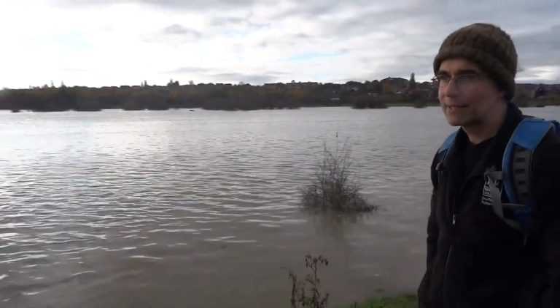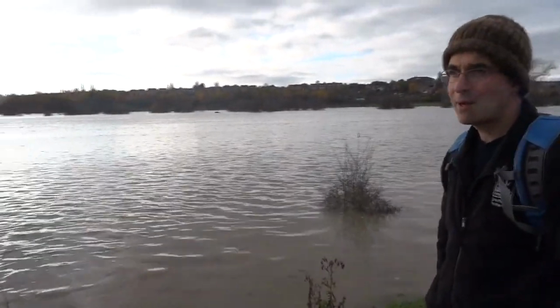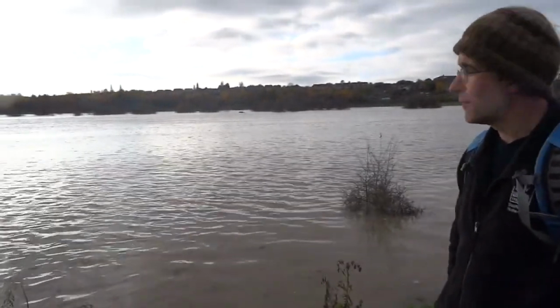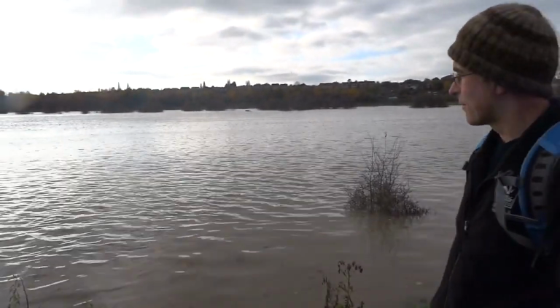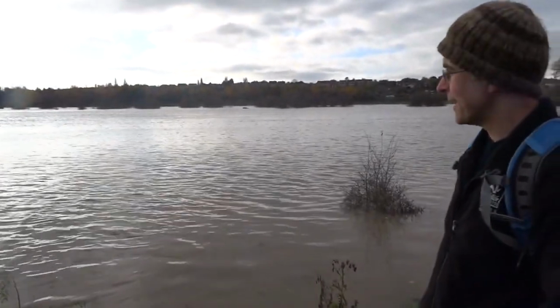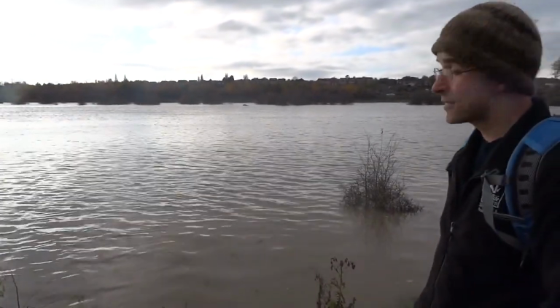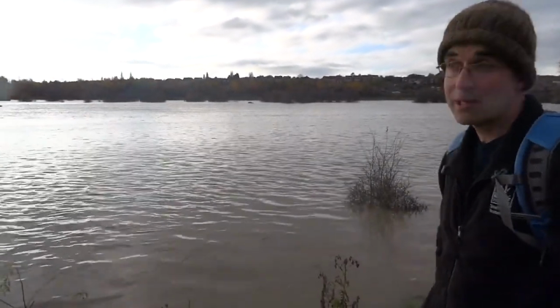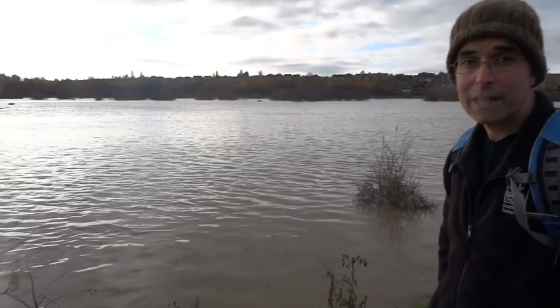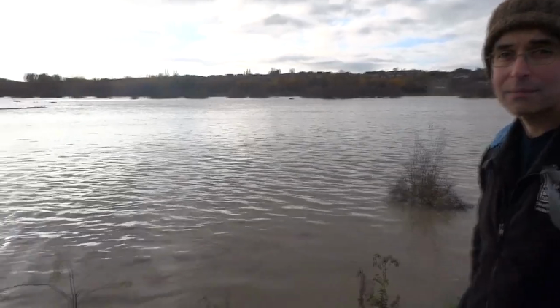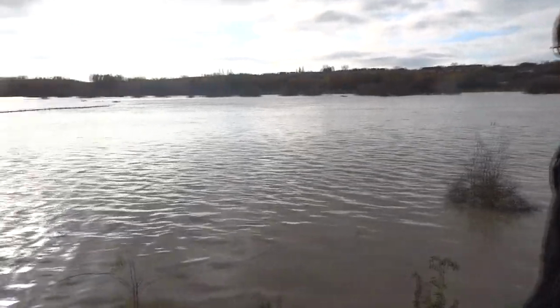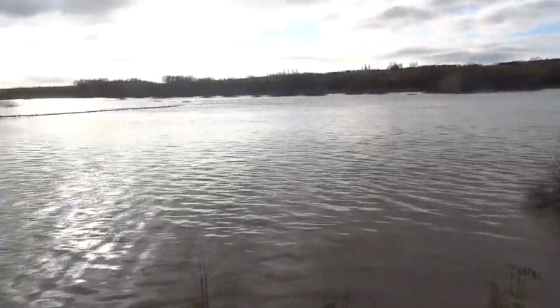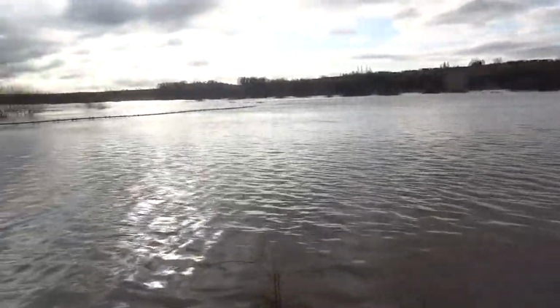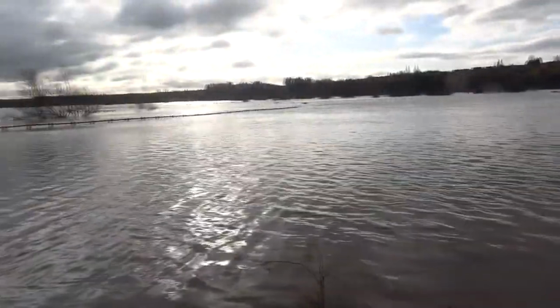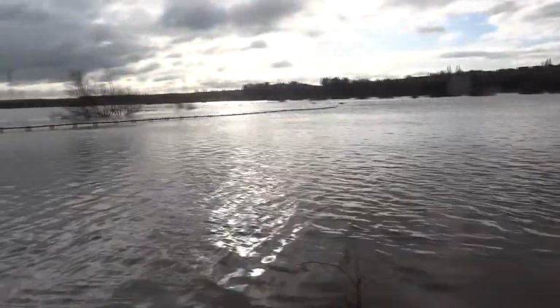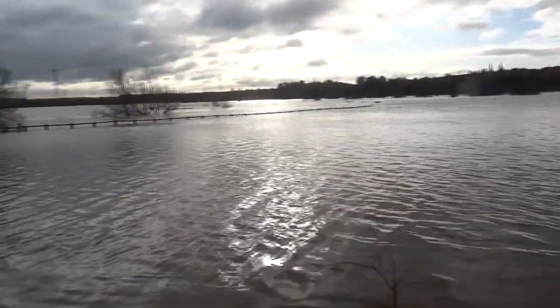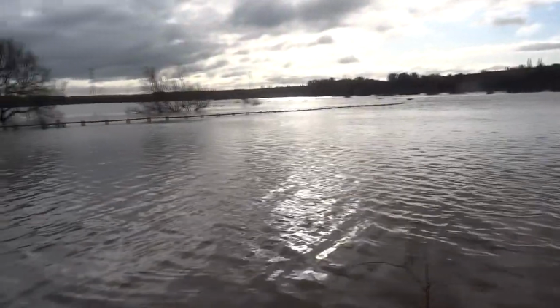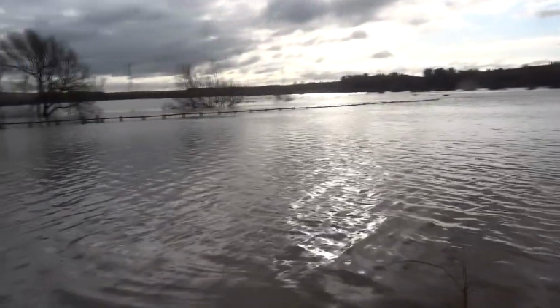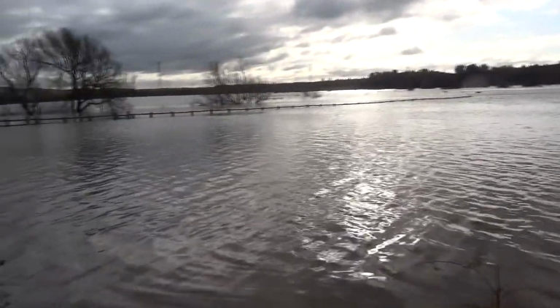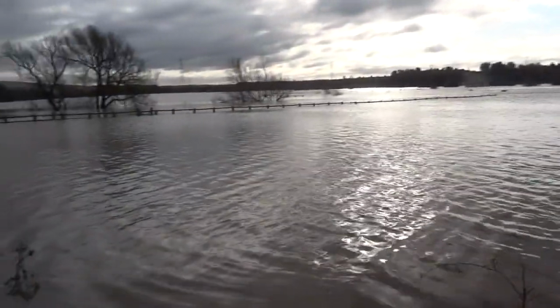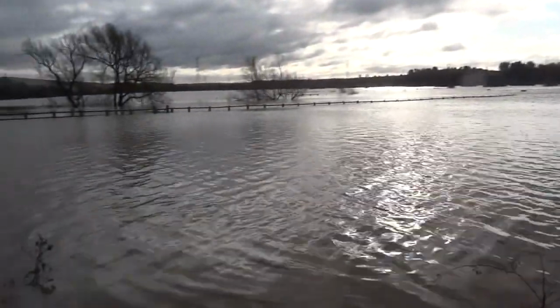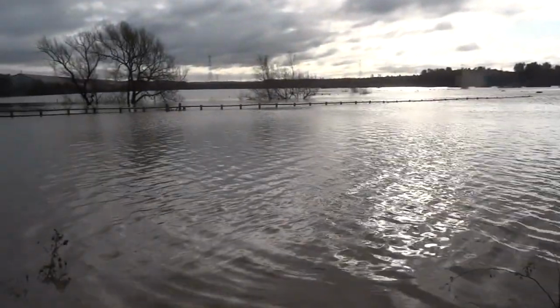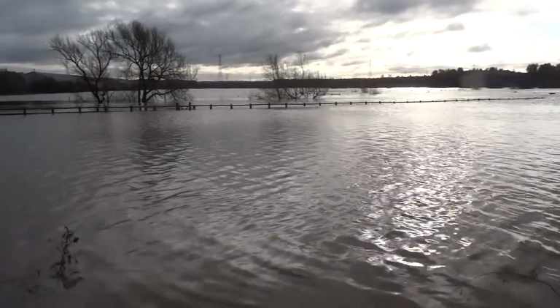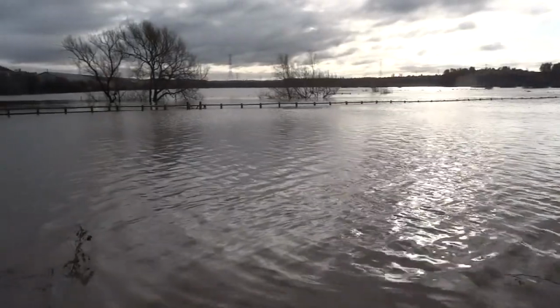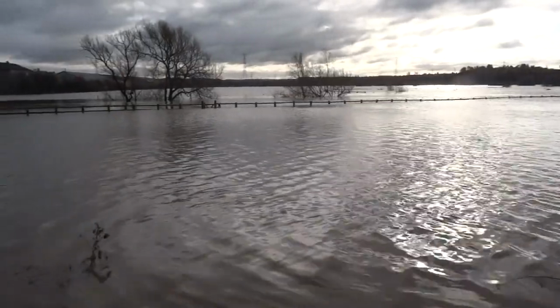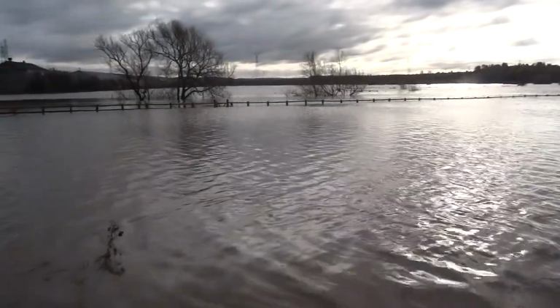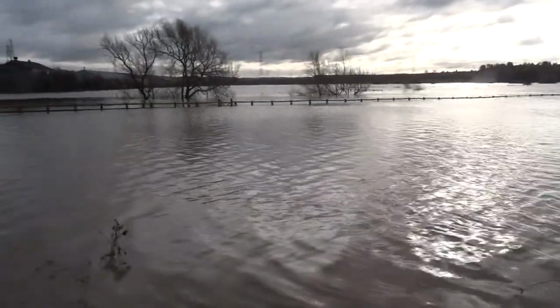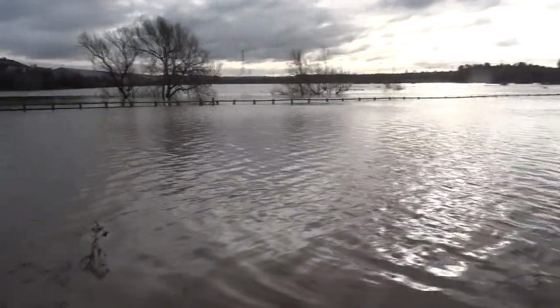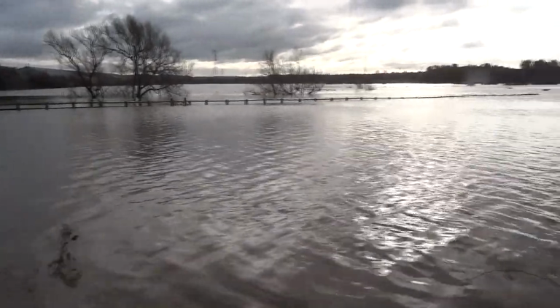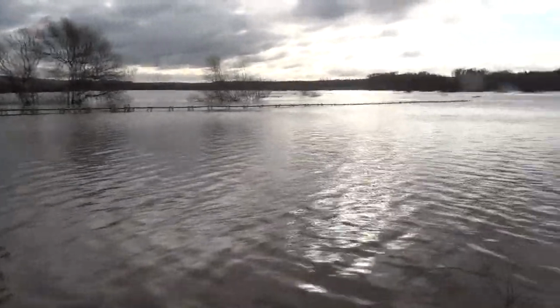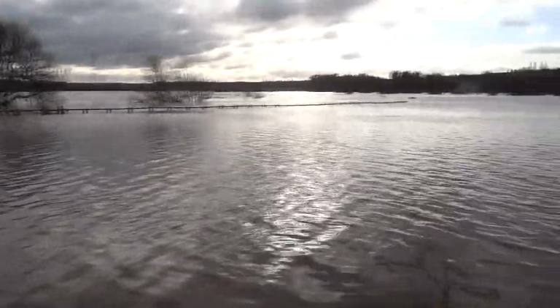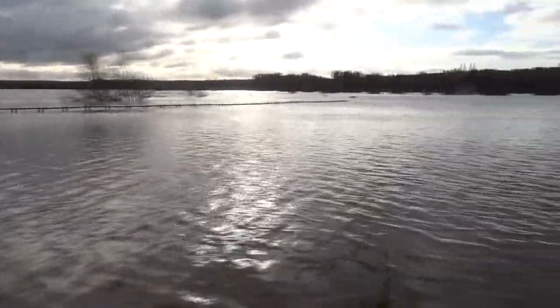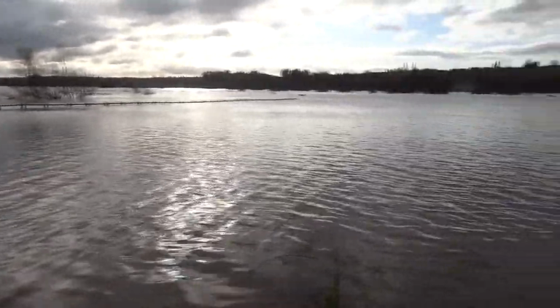Most of what we're looking at here is normally dry land, but when the site floods it holds a huge amount of water, which stops it flooding the downstream urban areas in Rotherham and beyond.